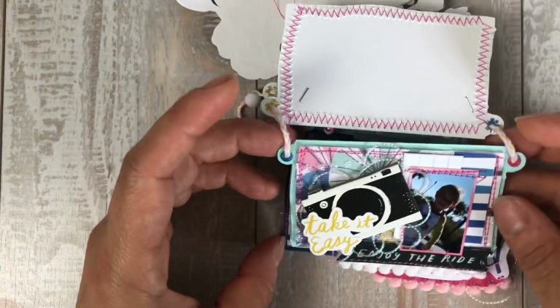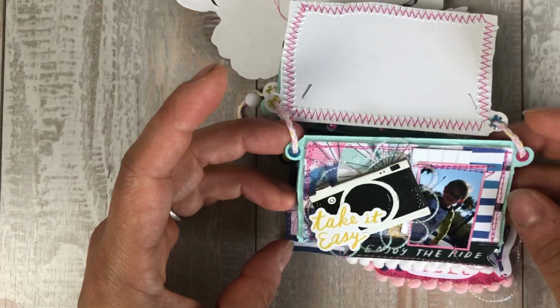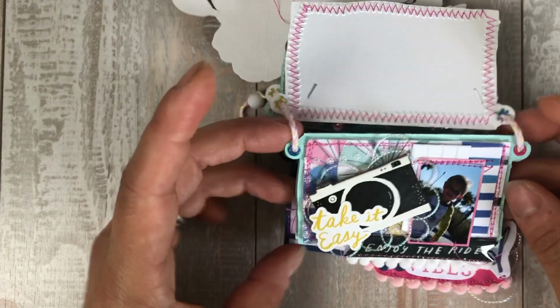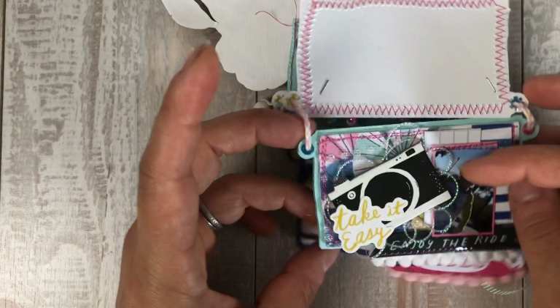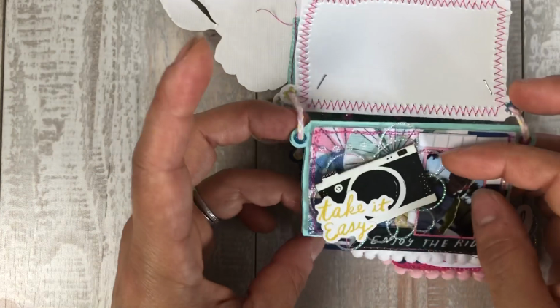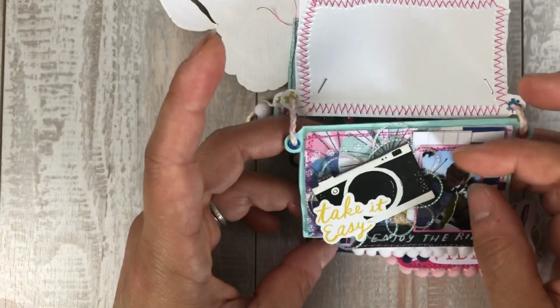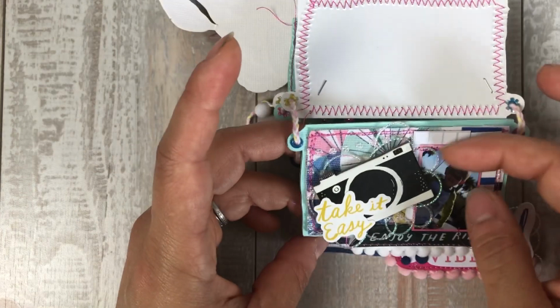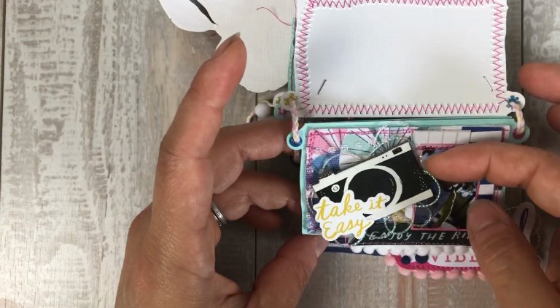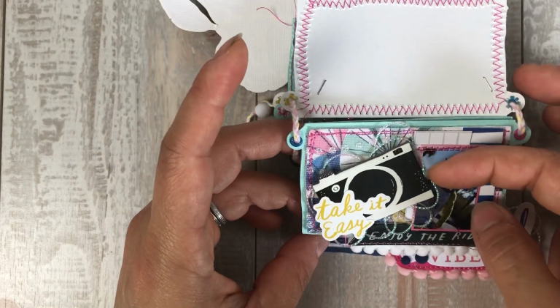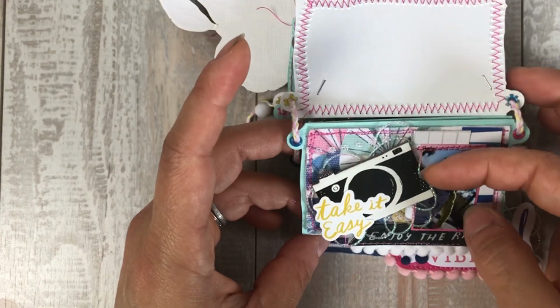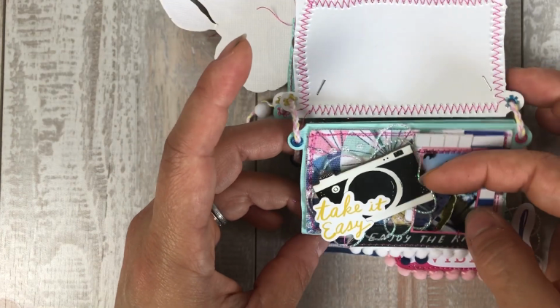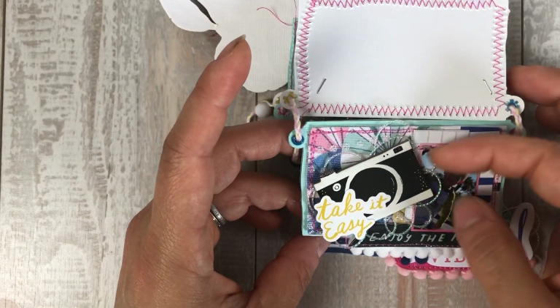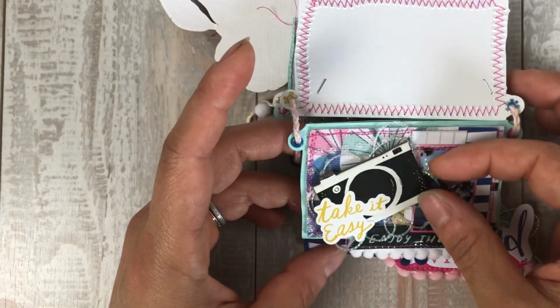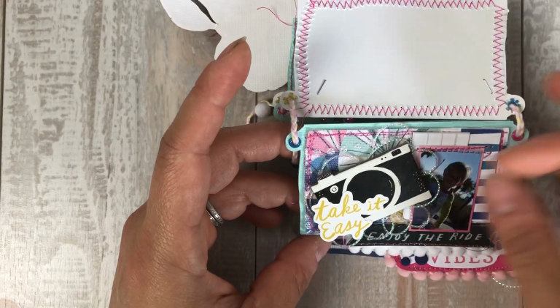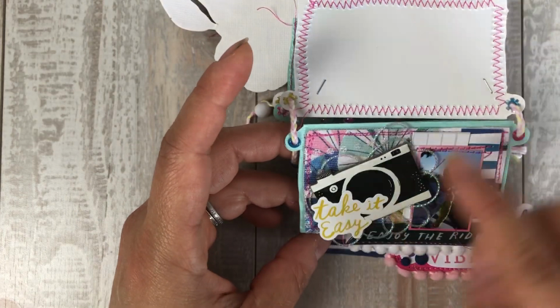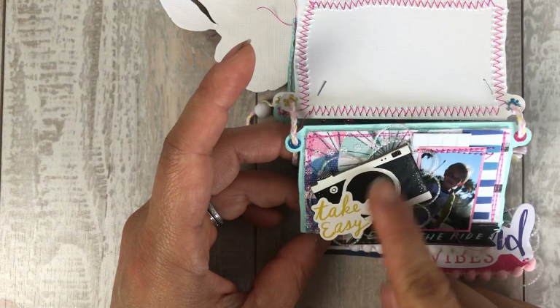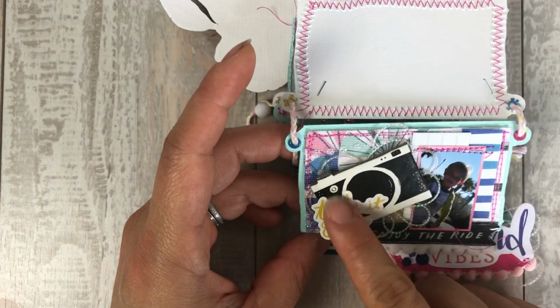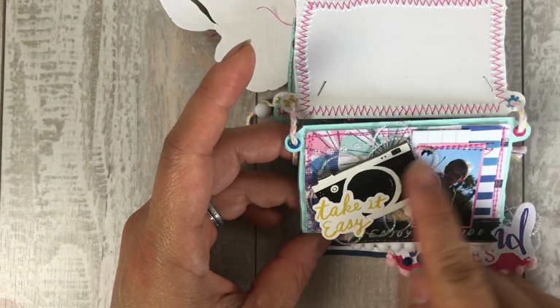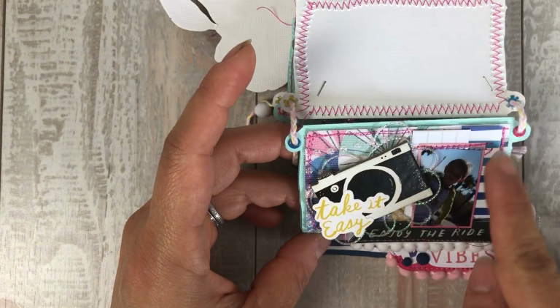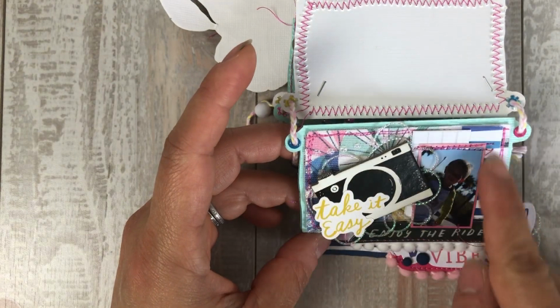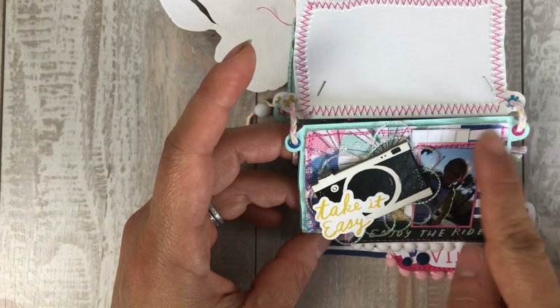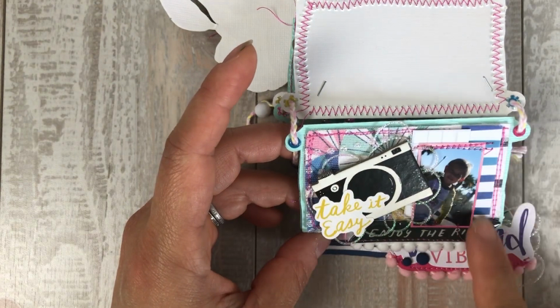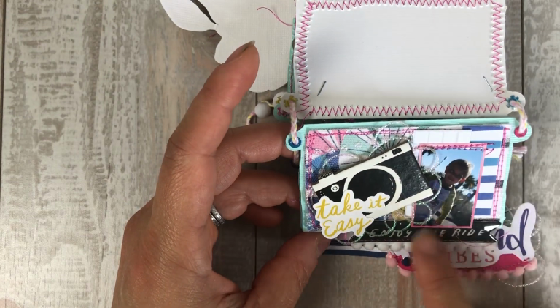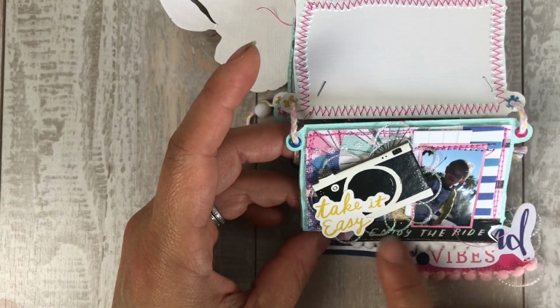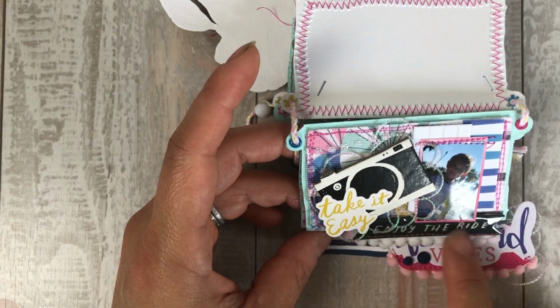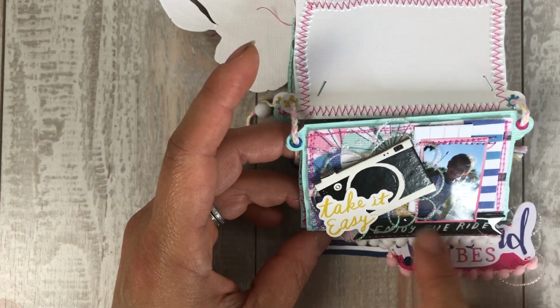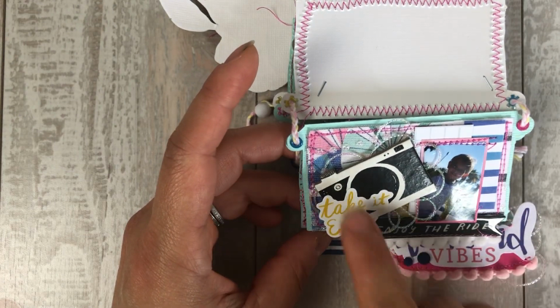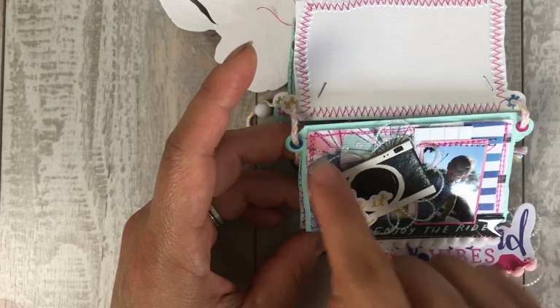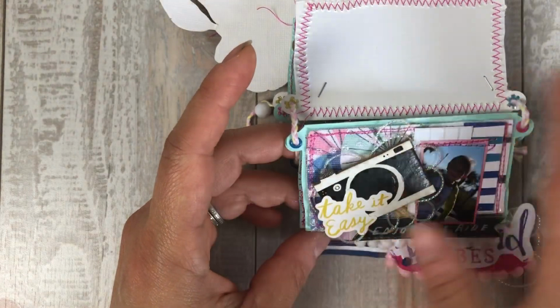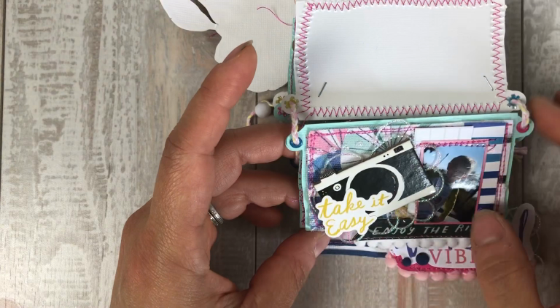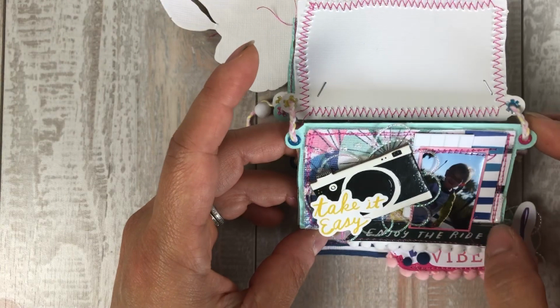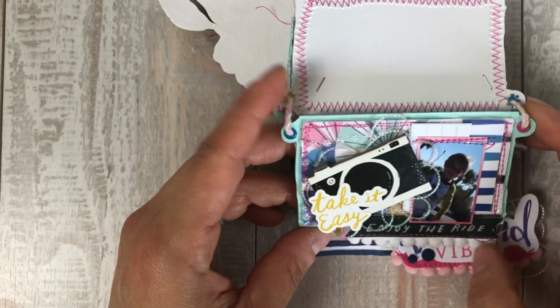Here's another page. This piece is not from the kit — it's from Michael's — but all this ephemera, the paper, the stickers, everything else is from the kit.